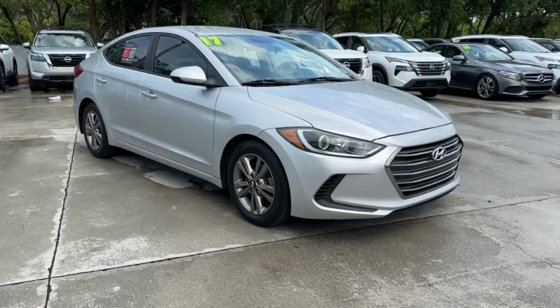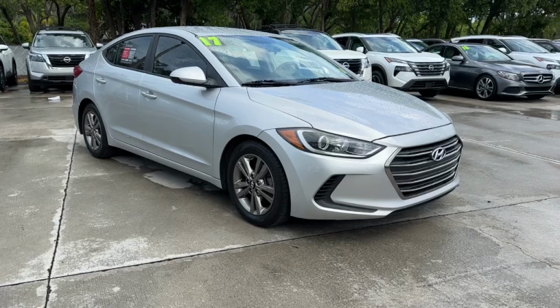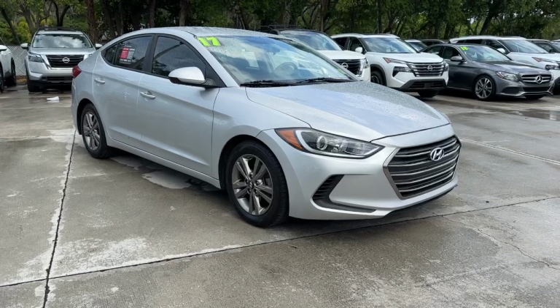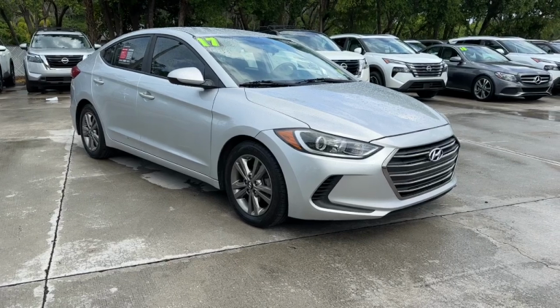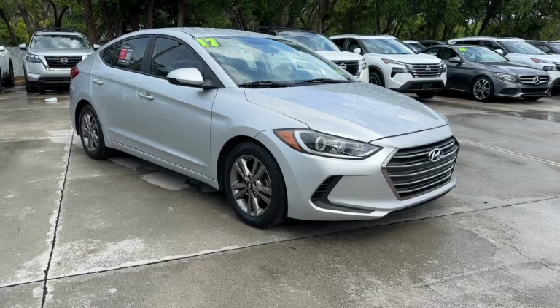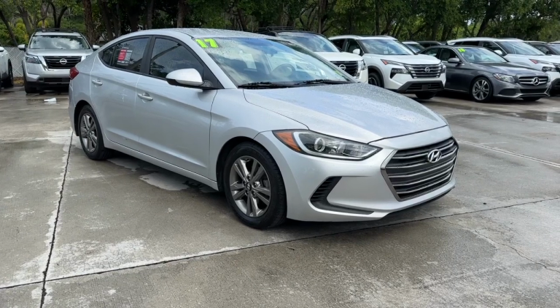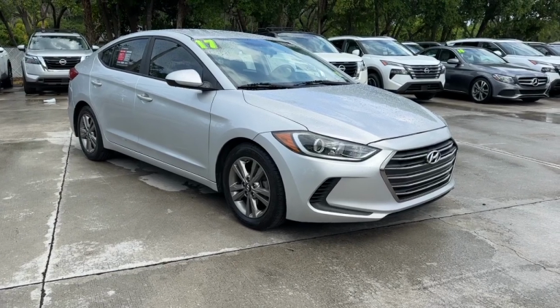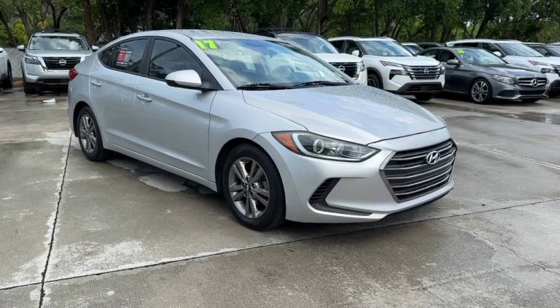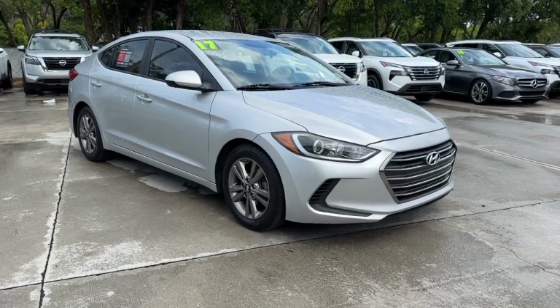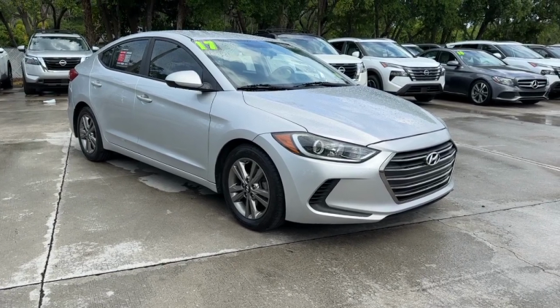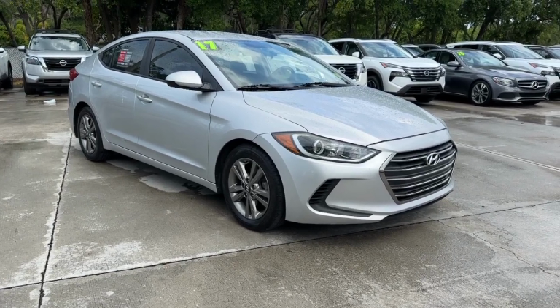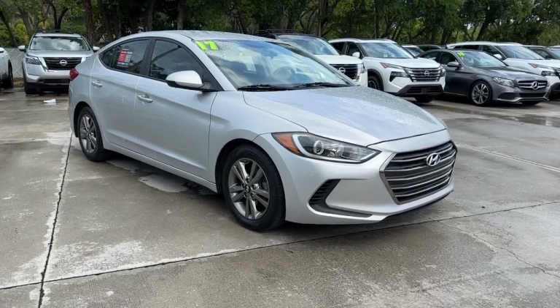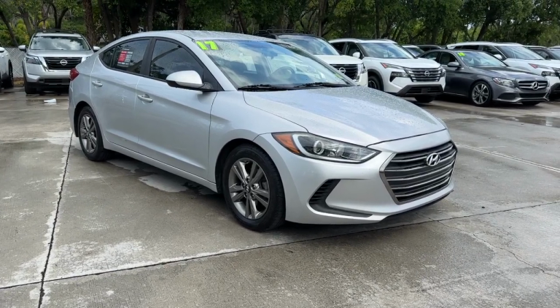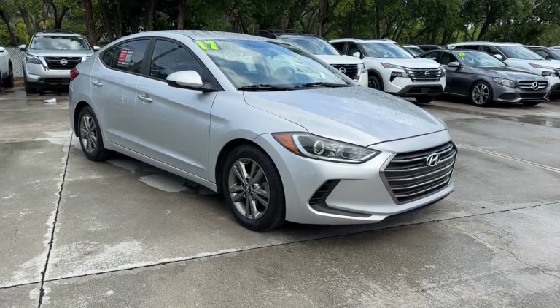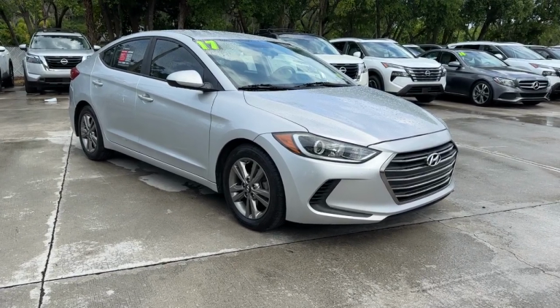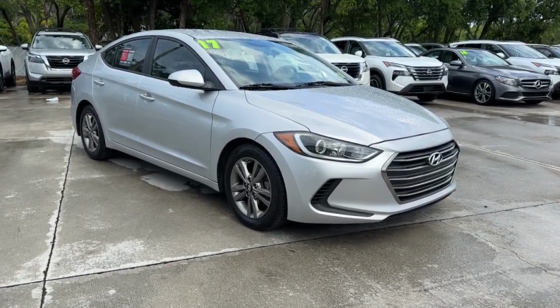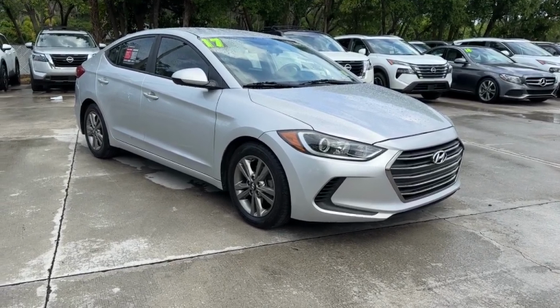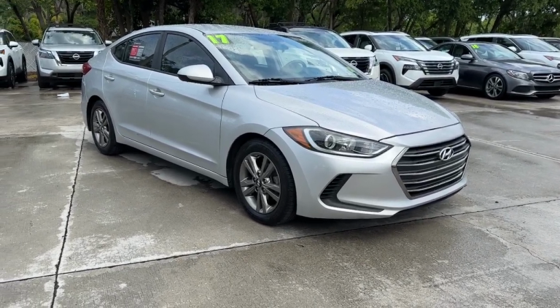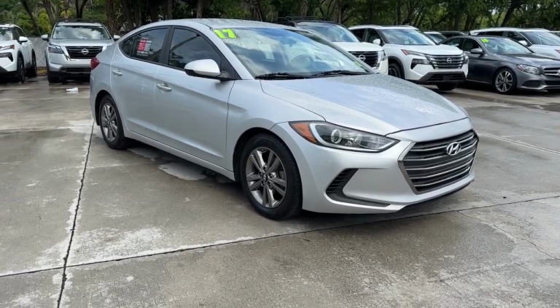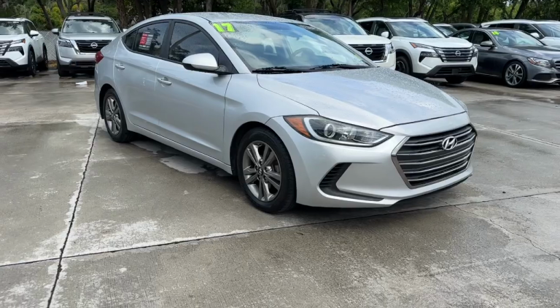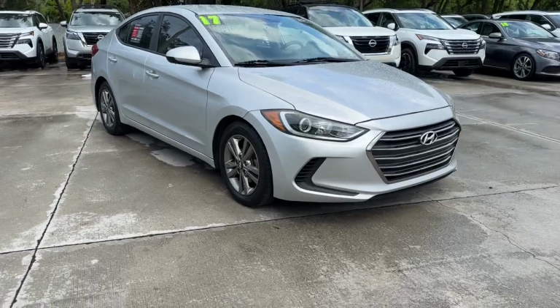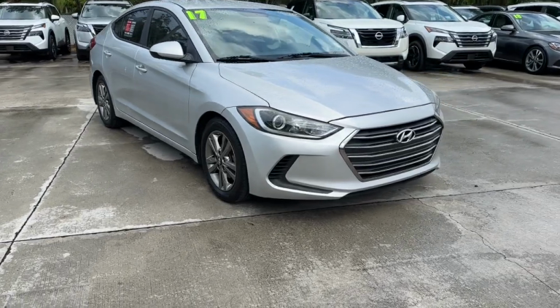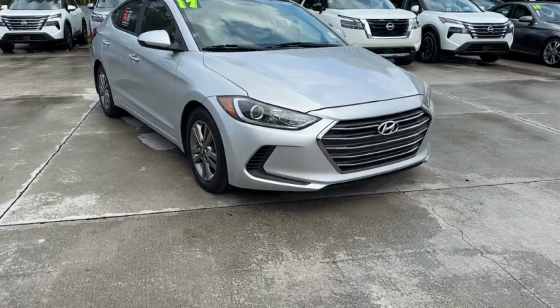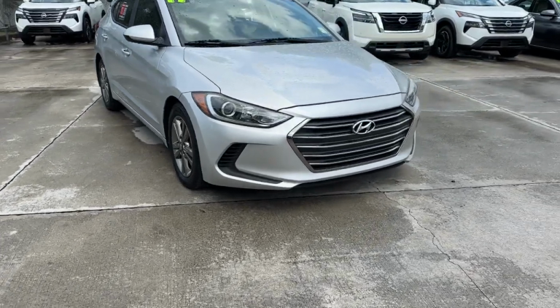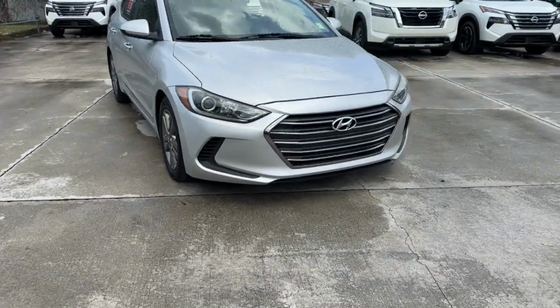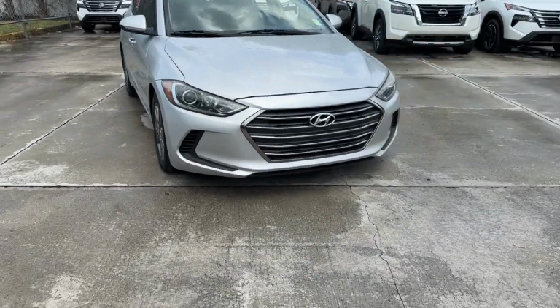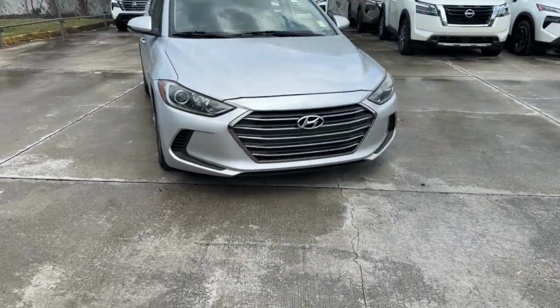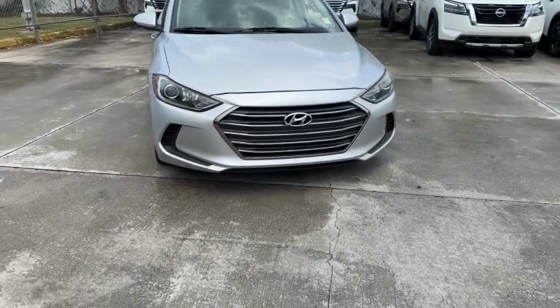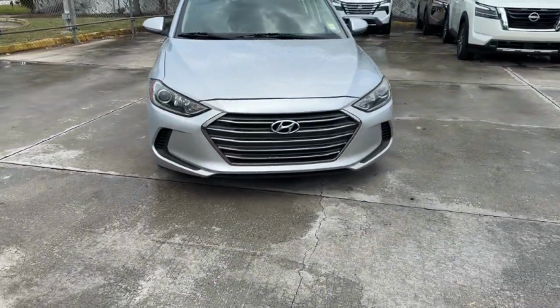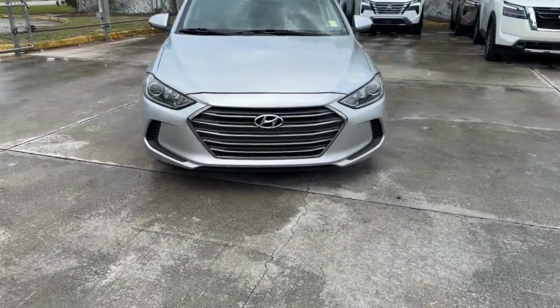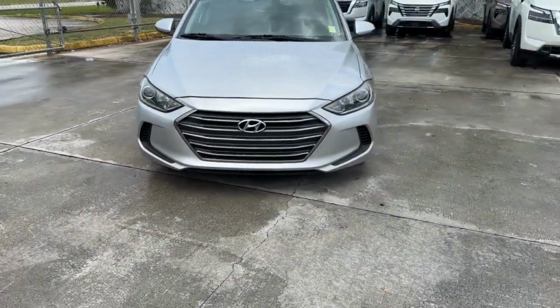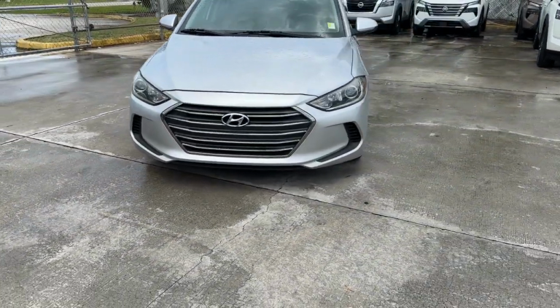You just found the 2017 Hyundai Elantra. This vehicle is an outstanding buy with fewer than 90,000 miles on the odometer.